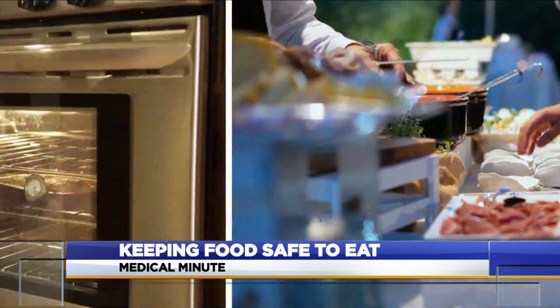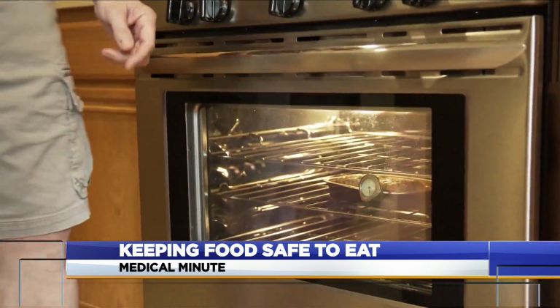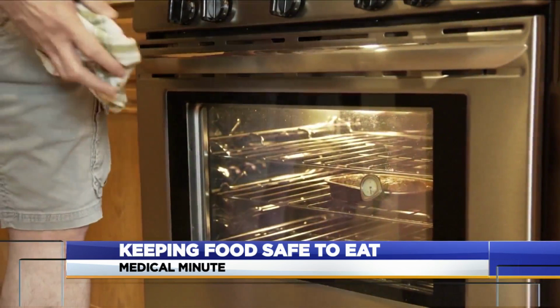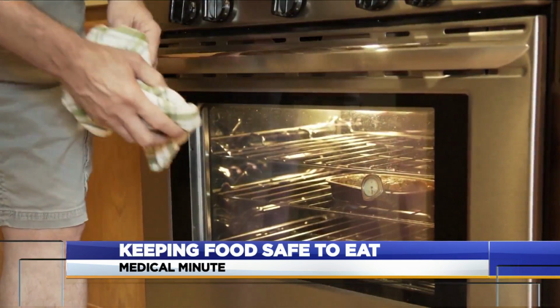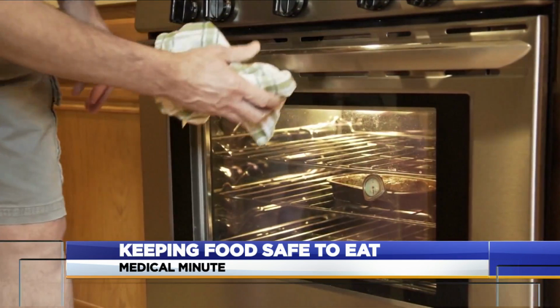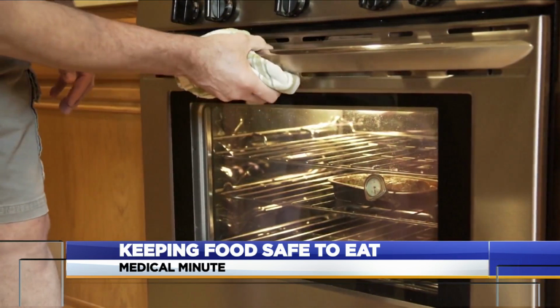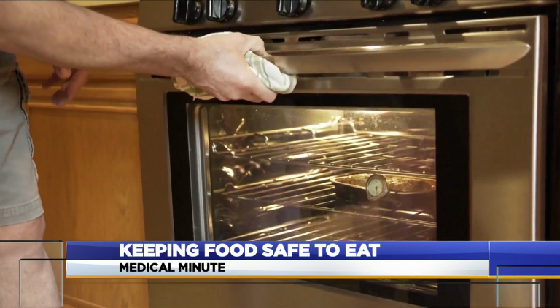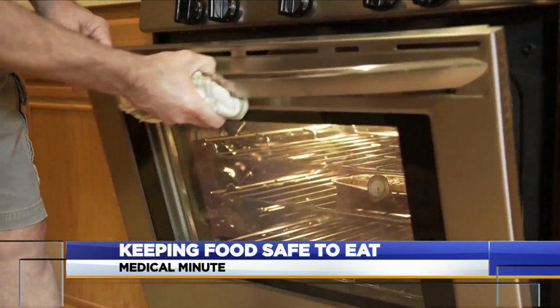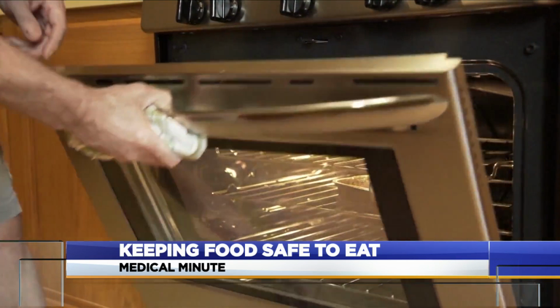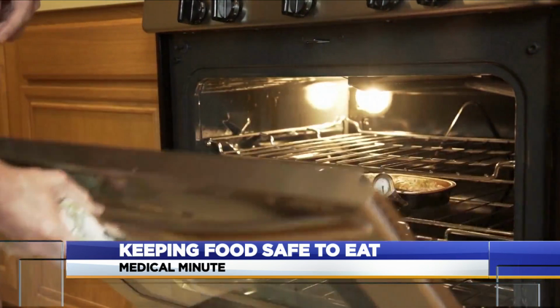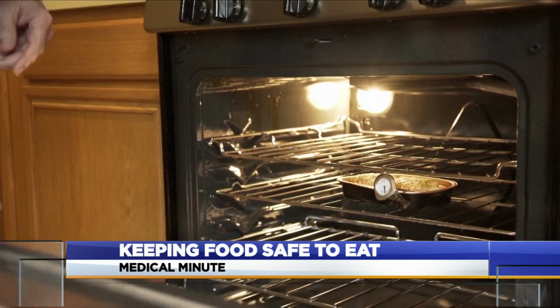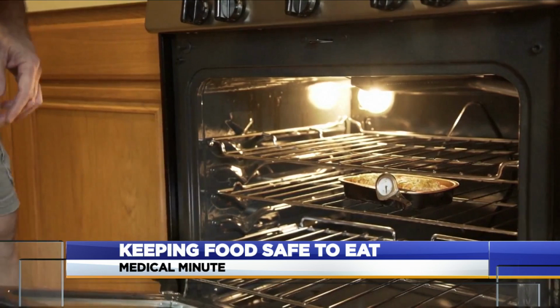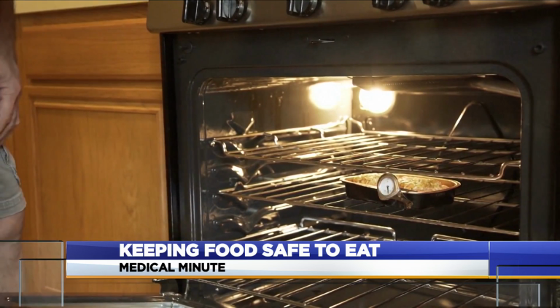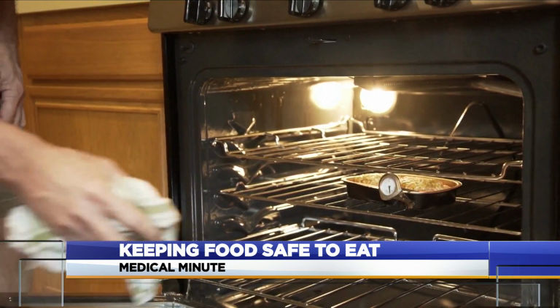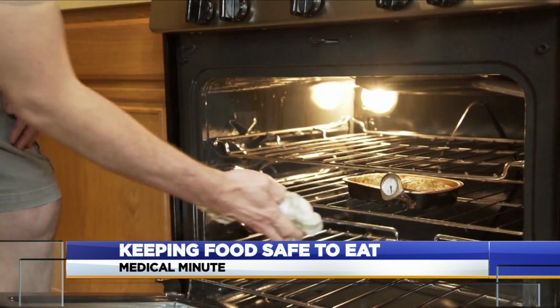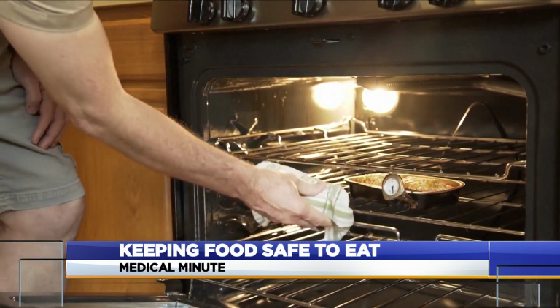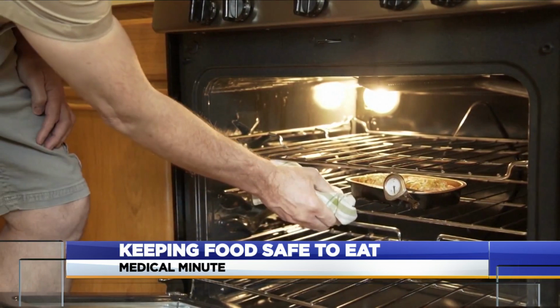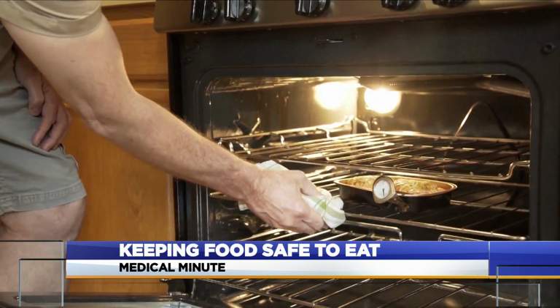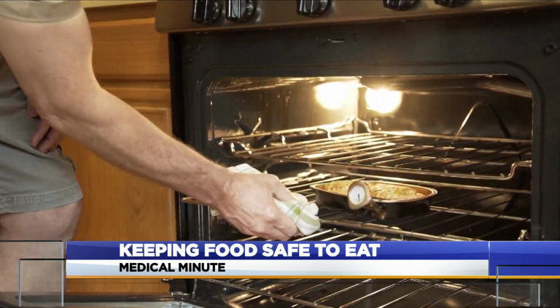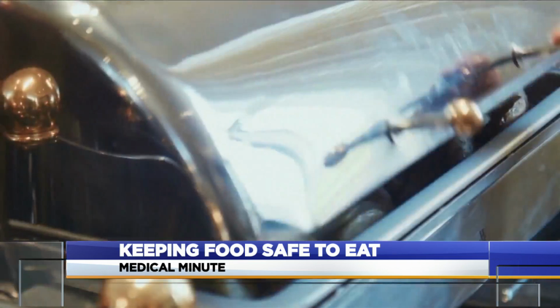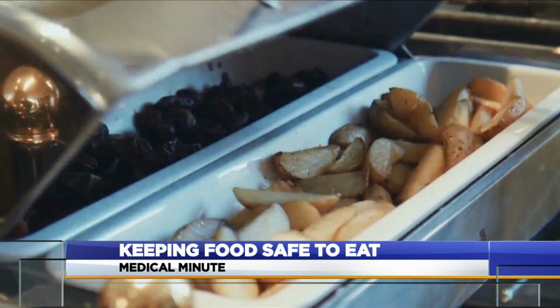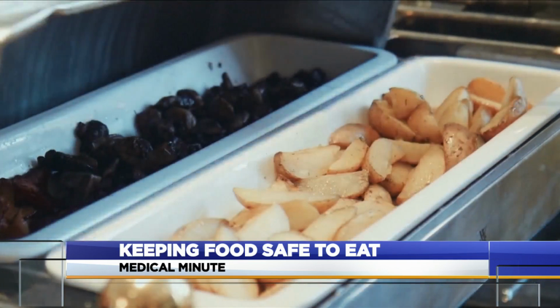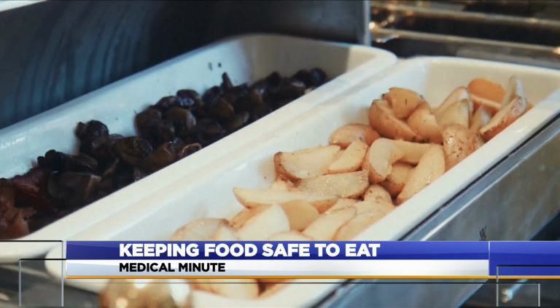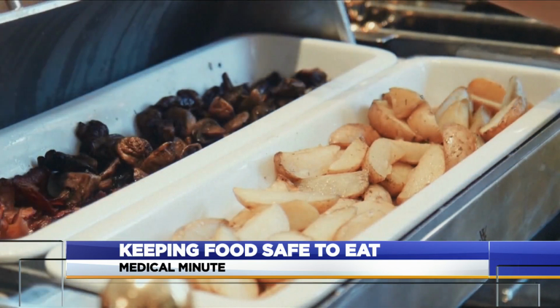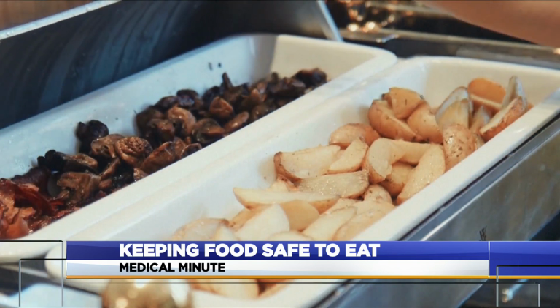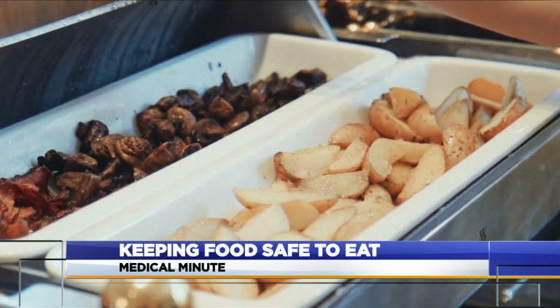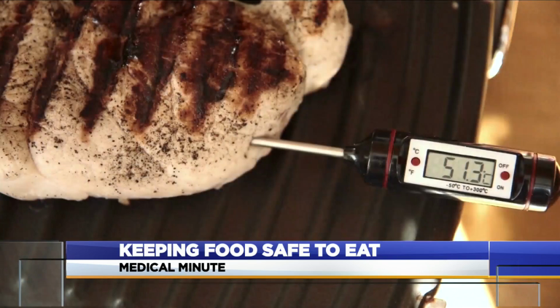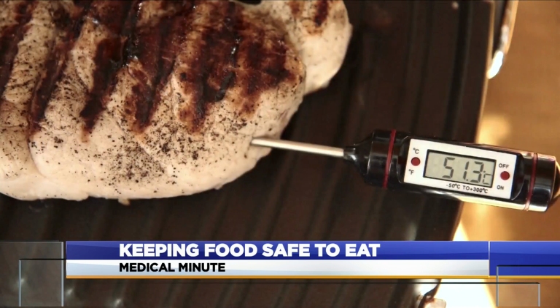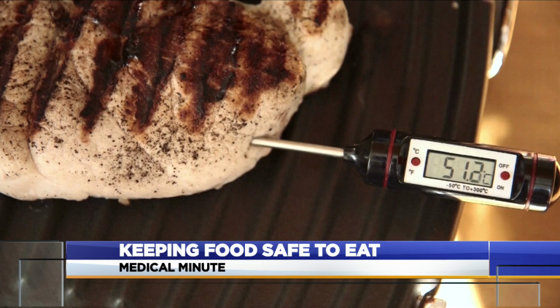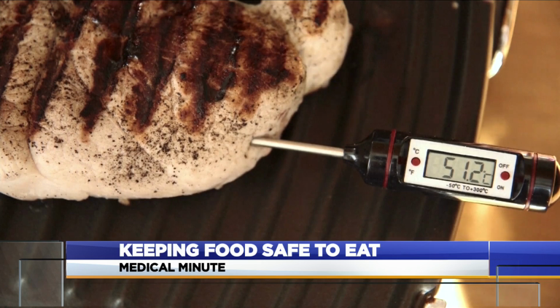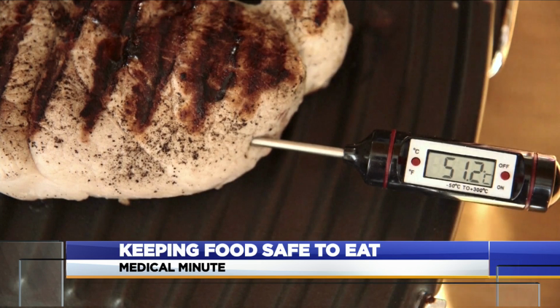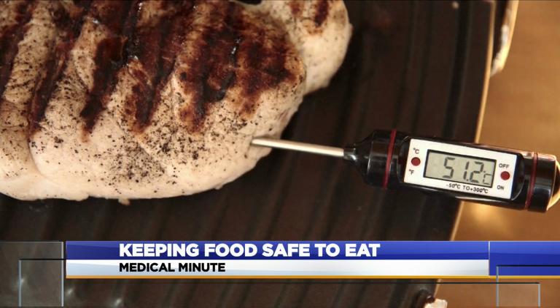The FDA says hot foods need an internal temperature of 140 degrees Fahrenheit or warmer. Use chafing dishes, slow cookers, and thermometers to keep food hot.